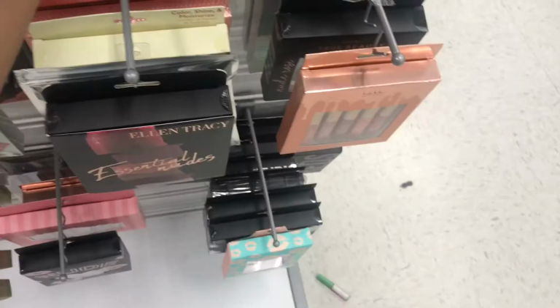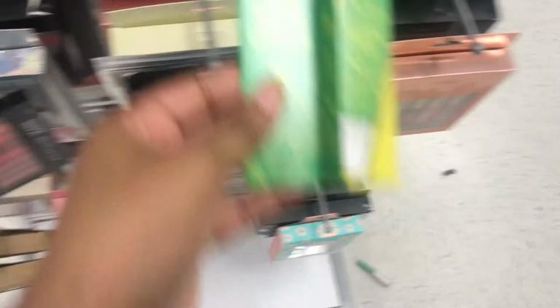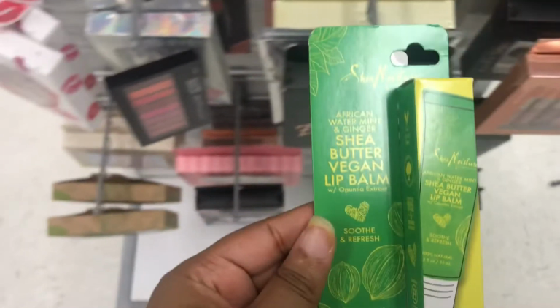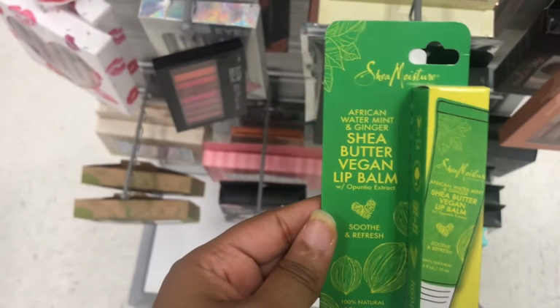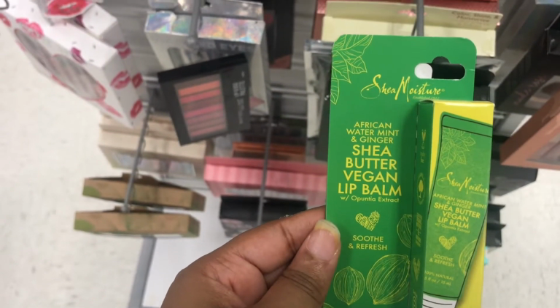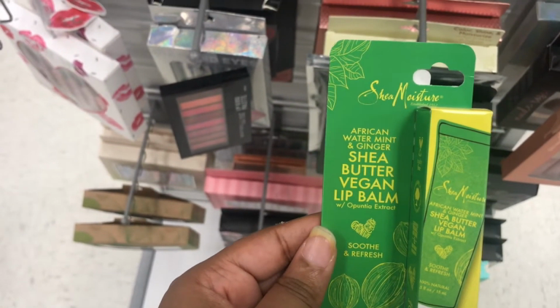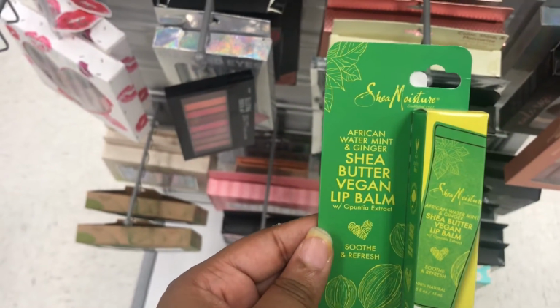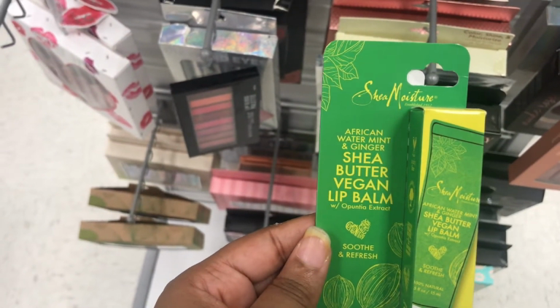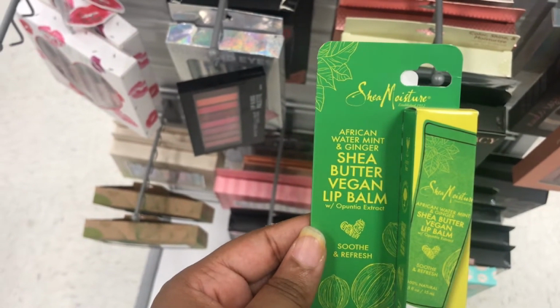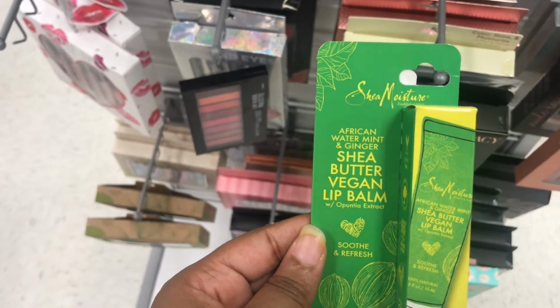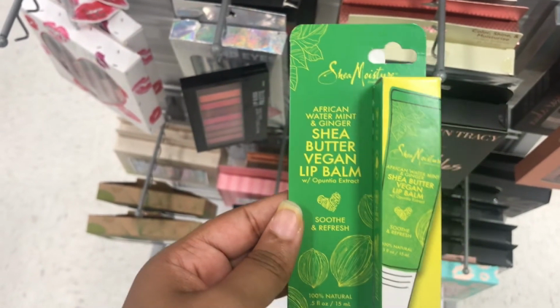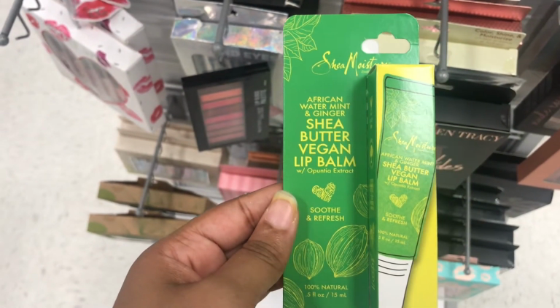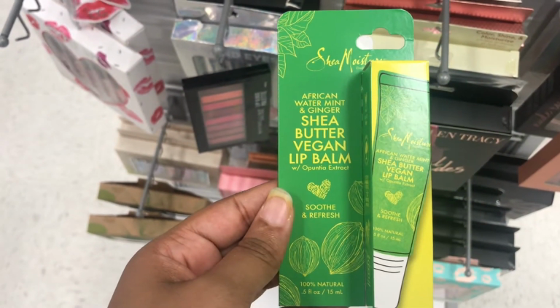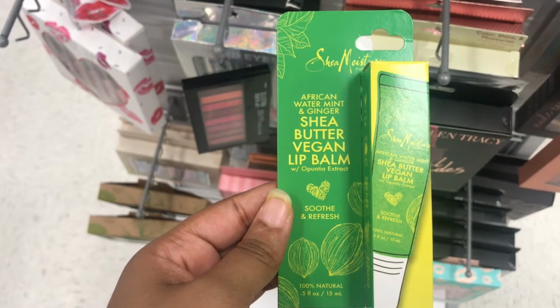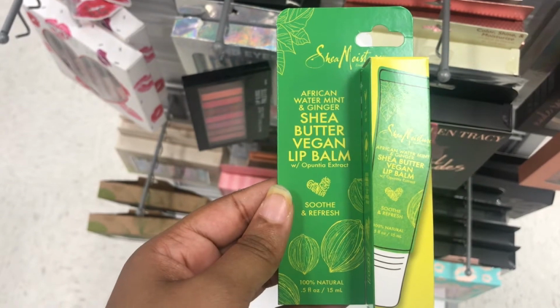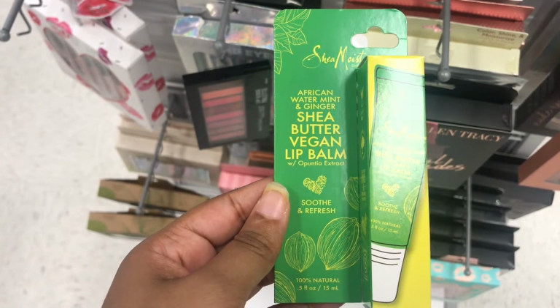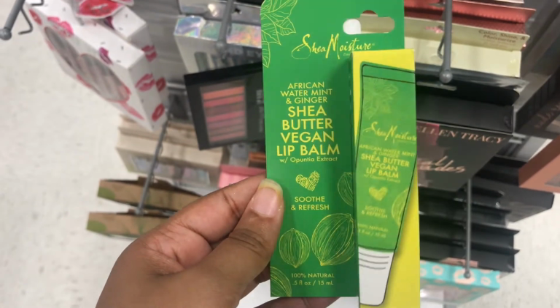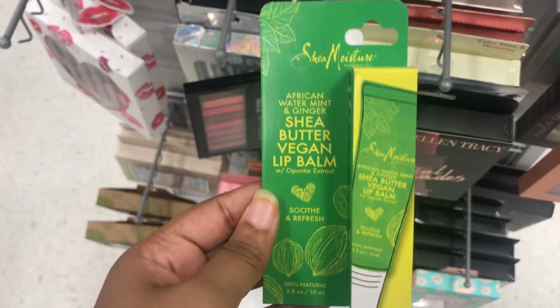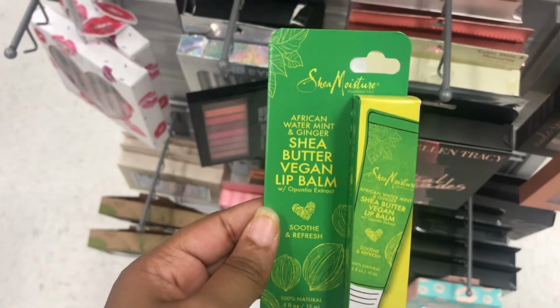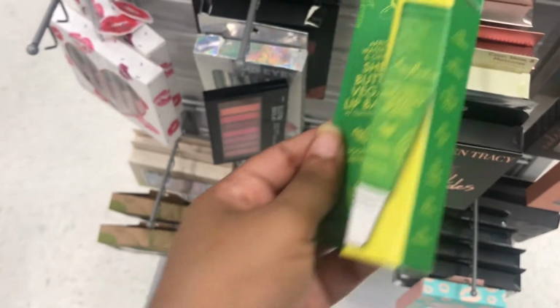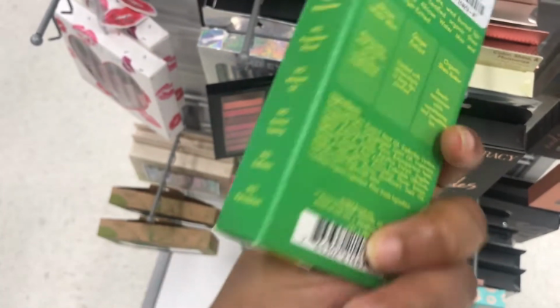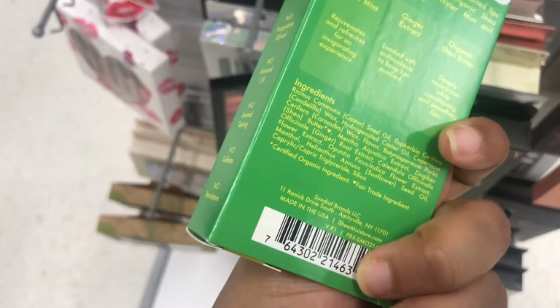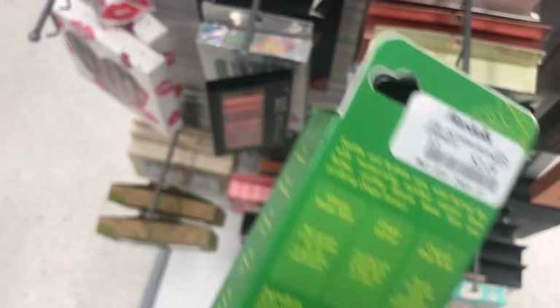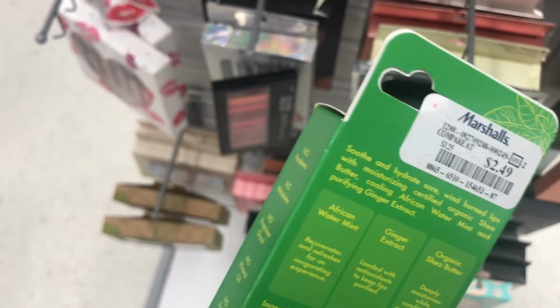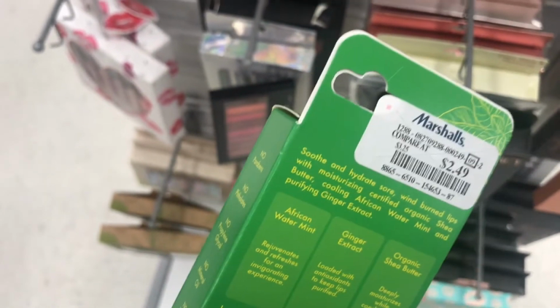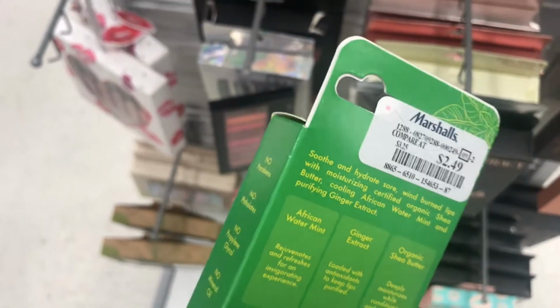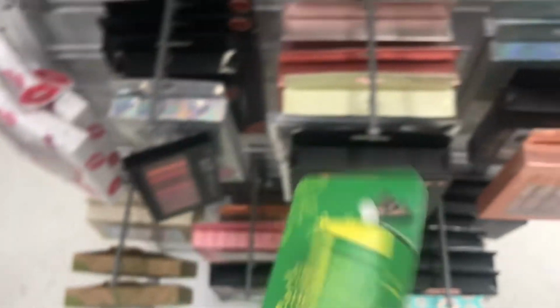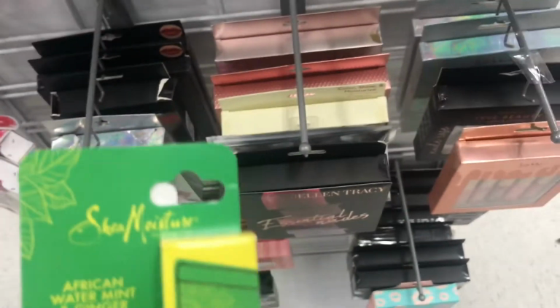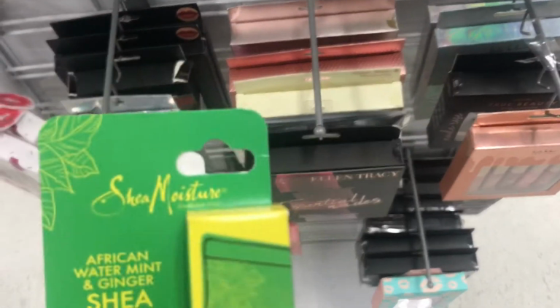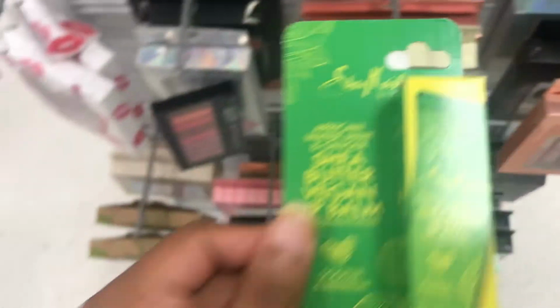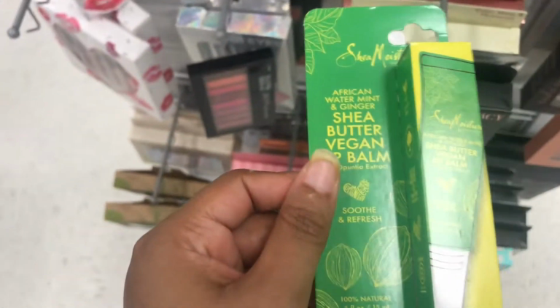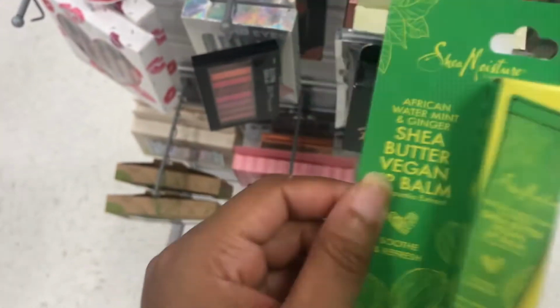This is new — I haven't seen this before. This is the African Water Lip Mint, Ginger Shea Butter Vegan Lip Balm by Shea Morsher. This is cool, and it's $2.49. I'm gonna try this.